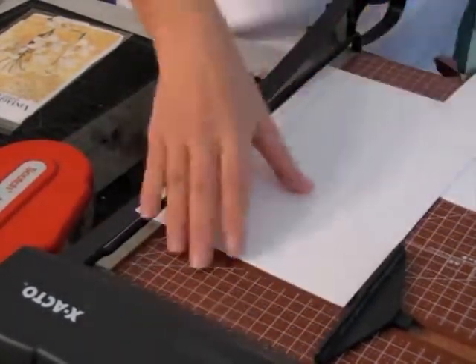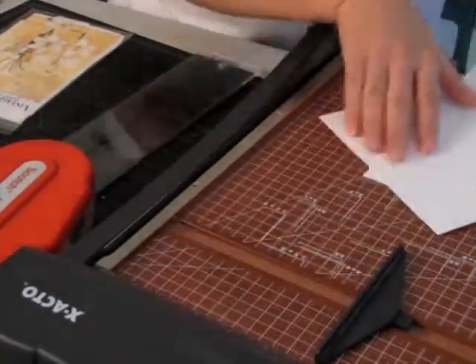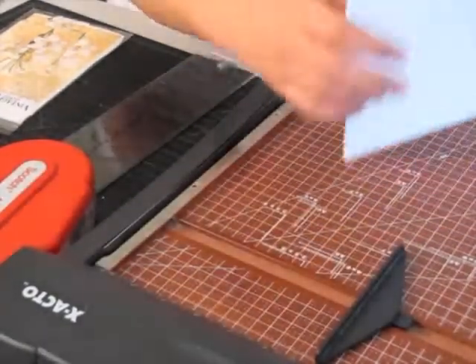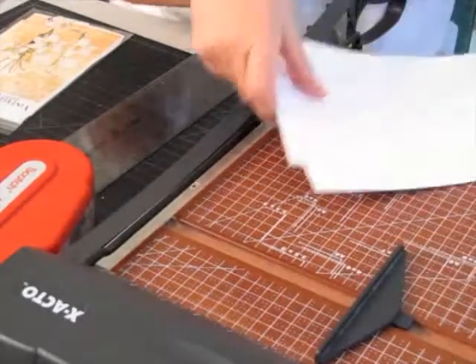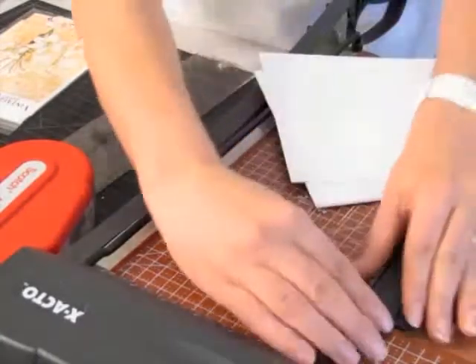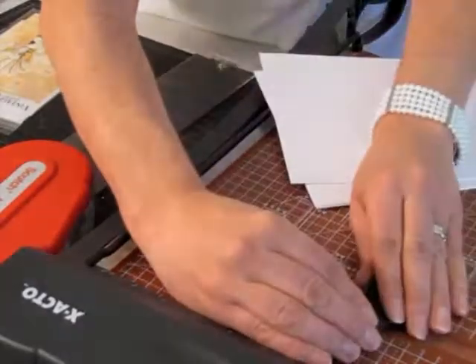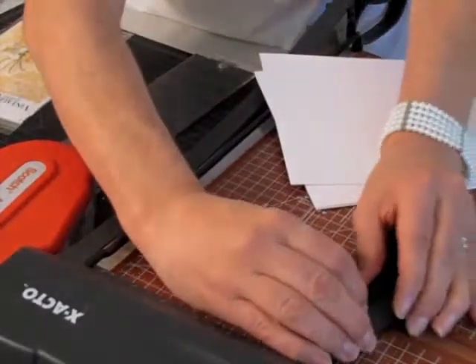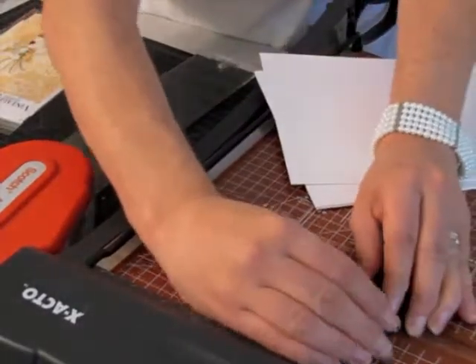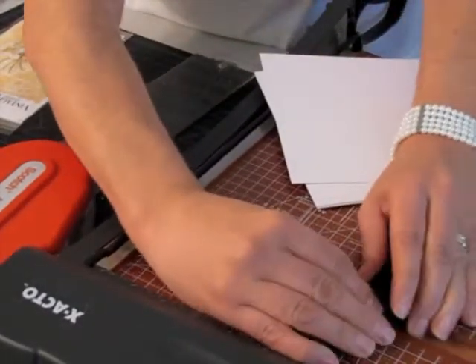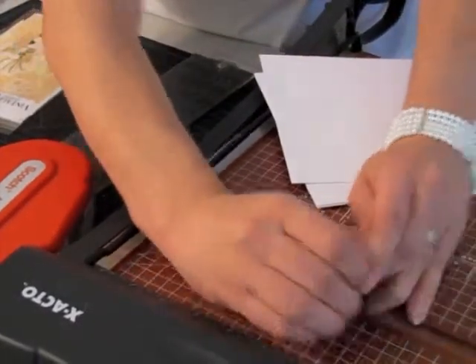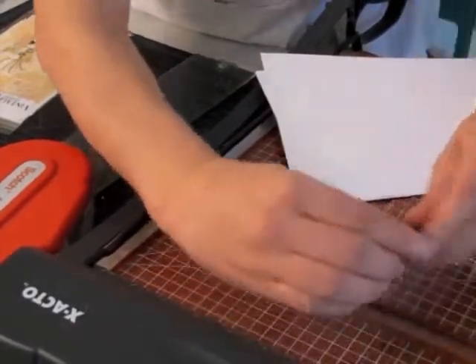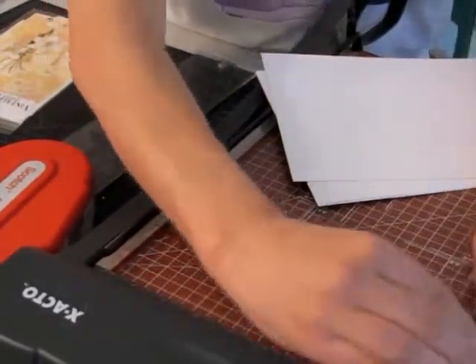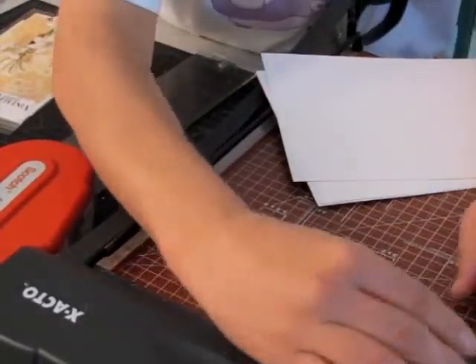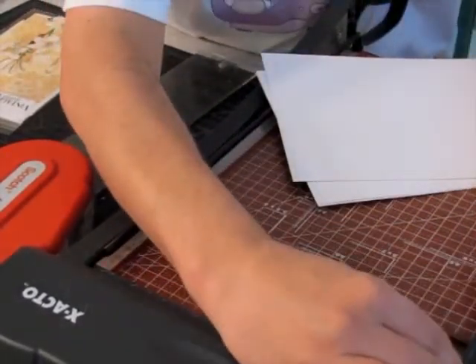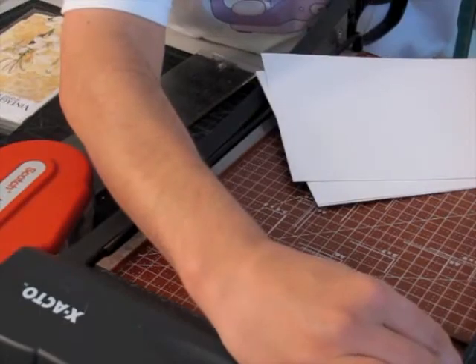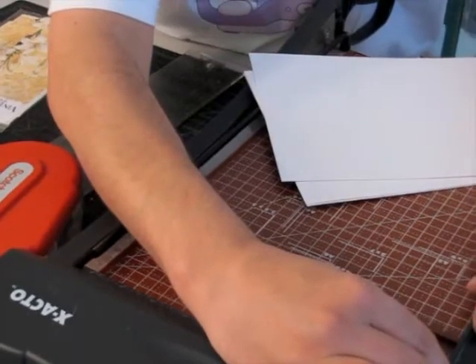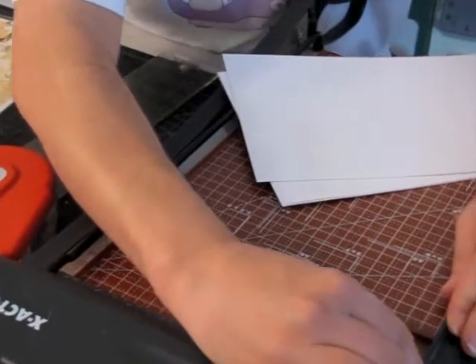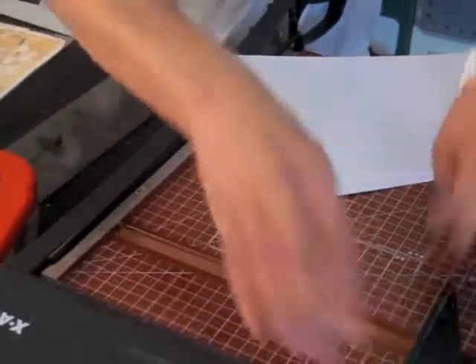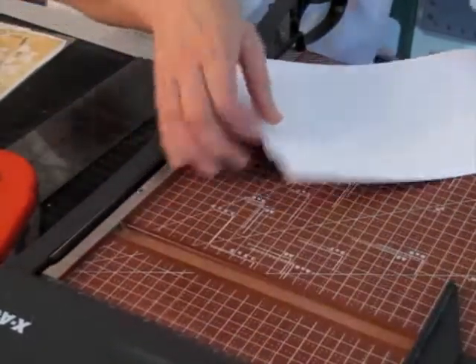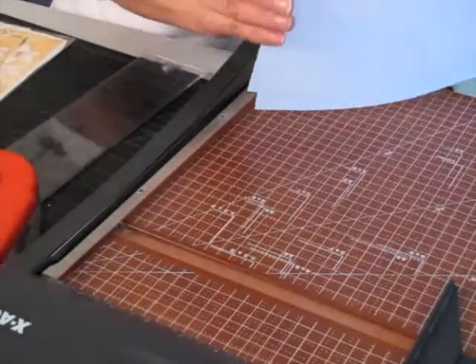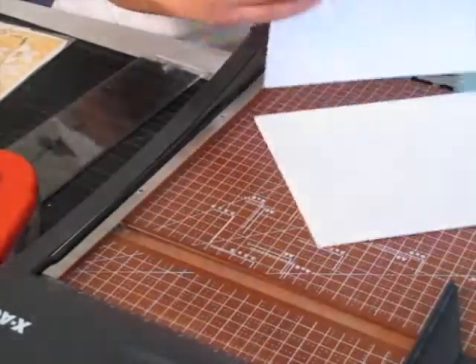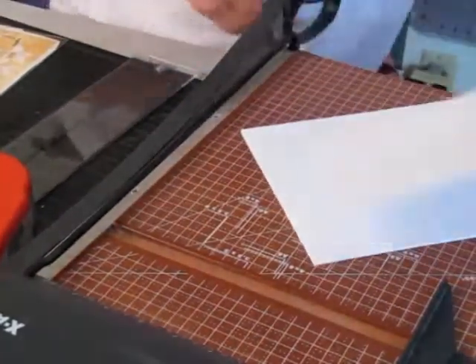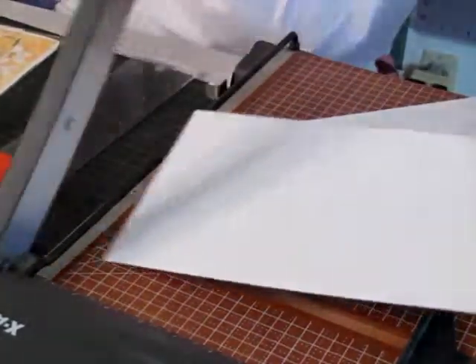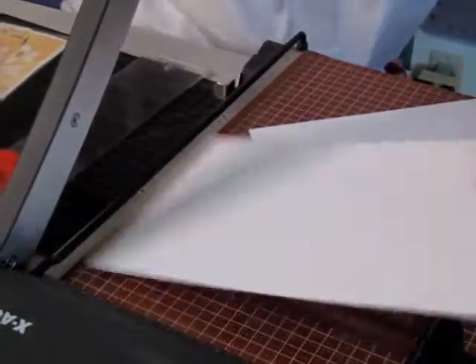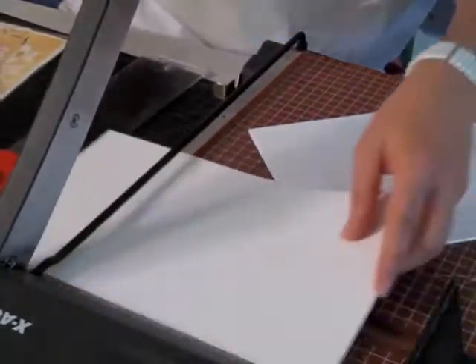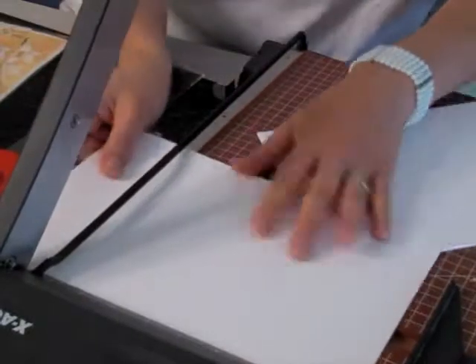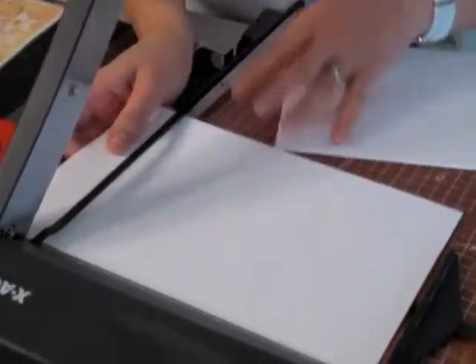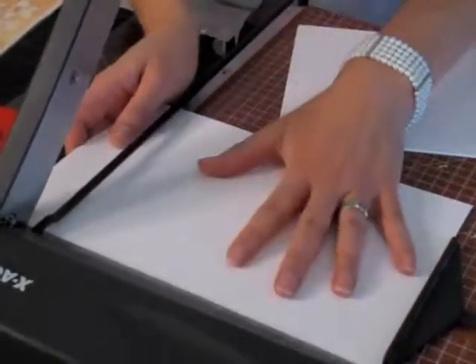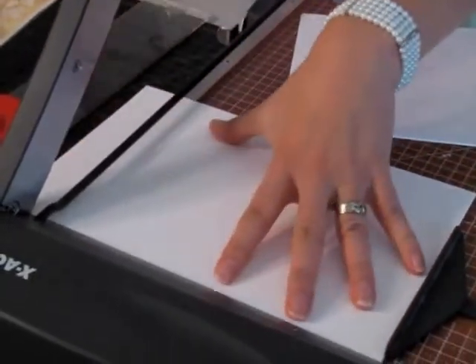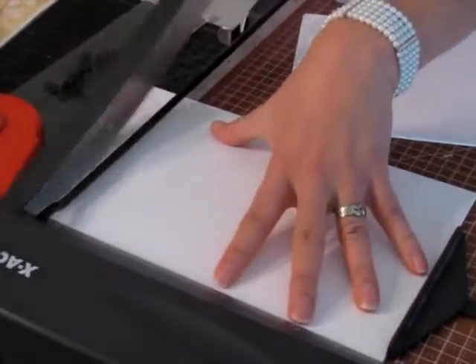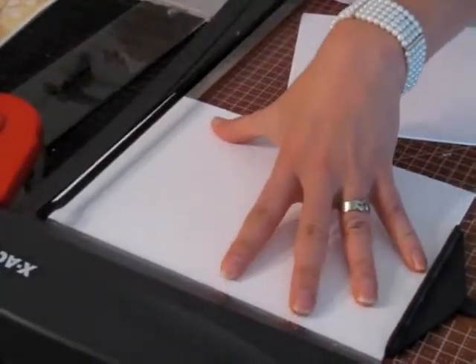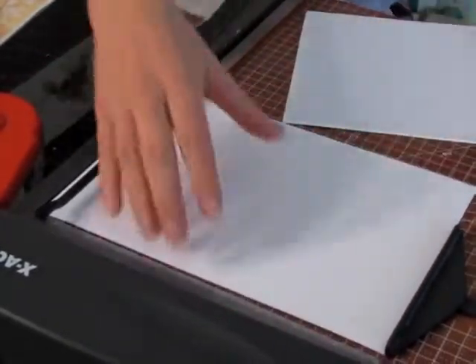And then I'm going to move this to 10 inches so that I have my 7 by 10 inch card. So when I fold it, I'll have it at 5. And then I'll just do one of these to kind of show you.